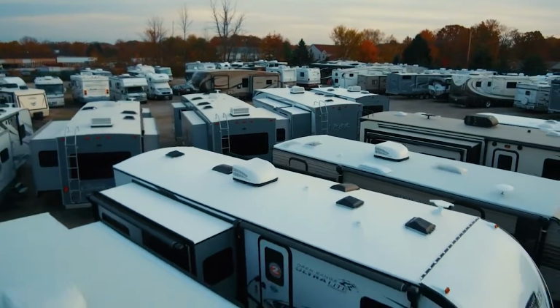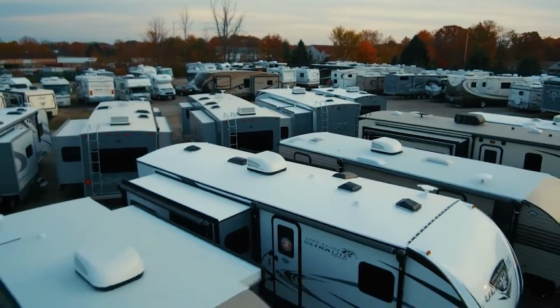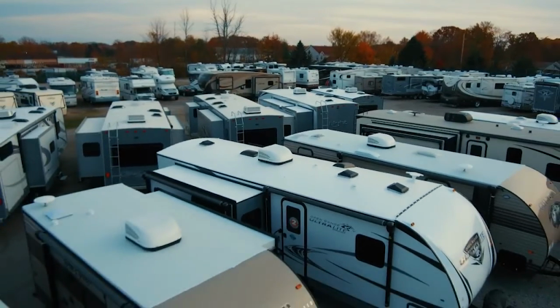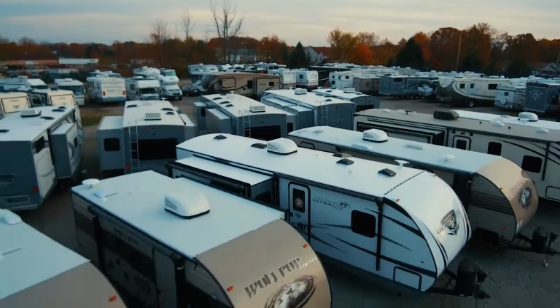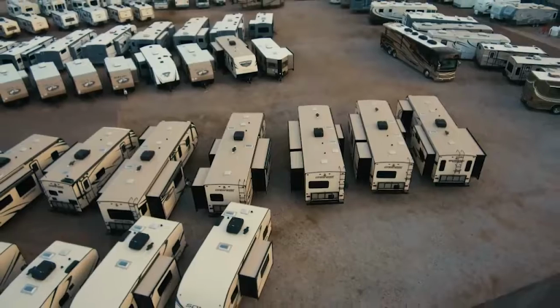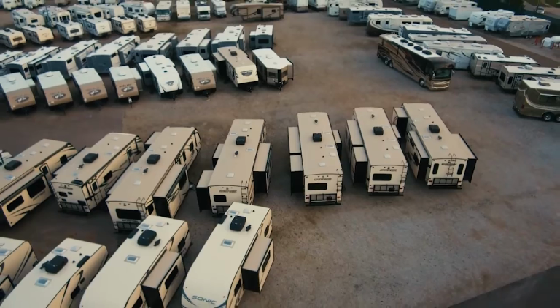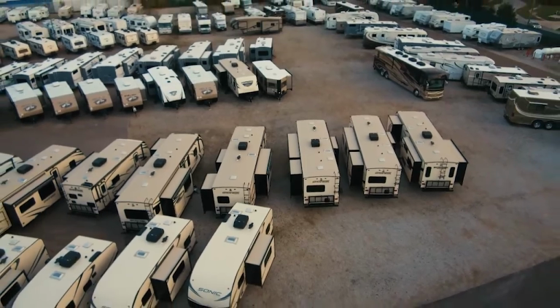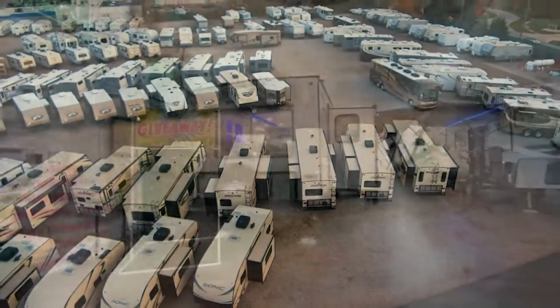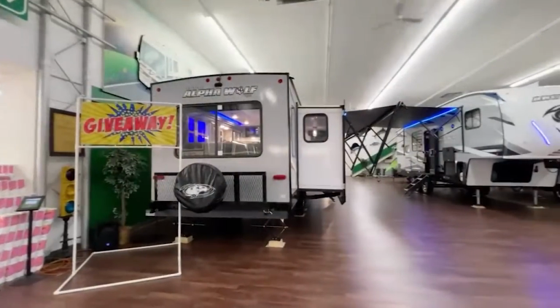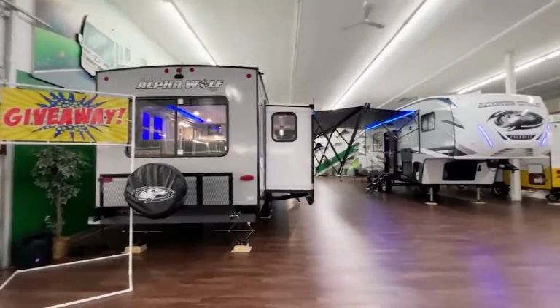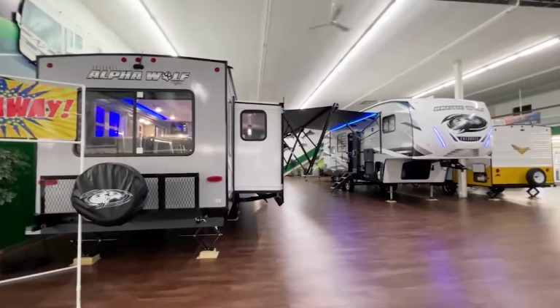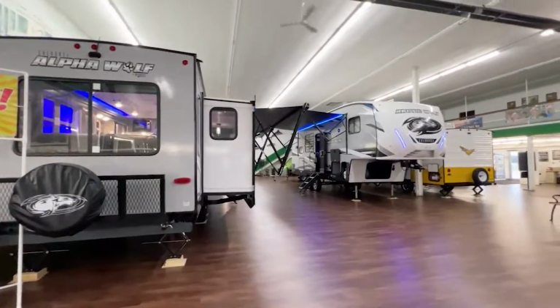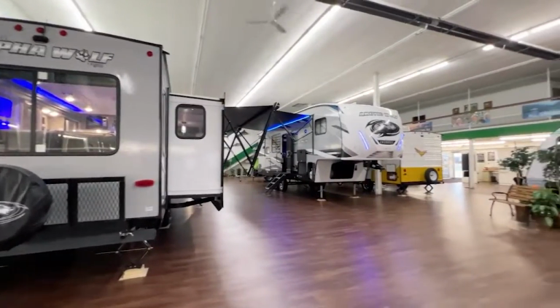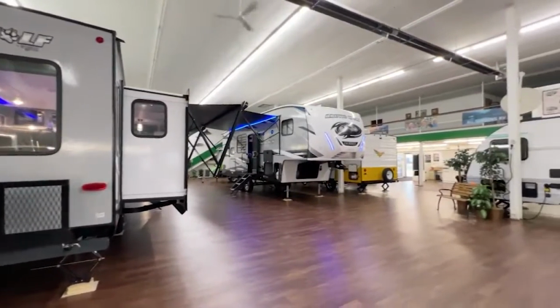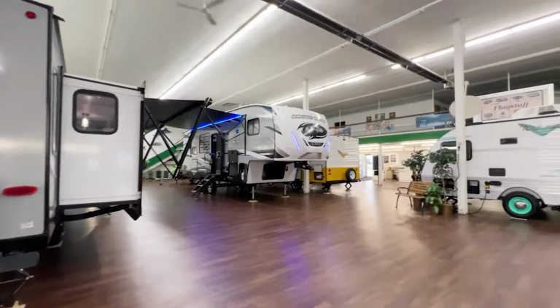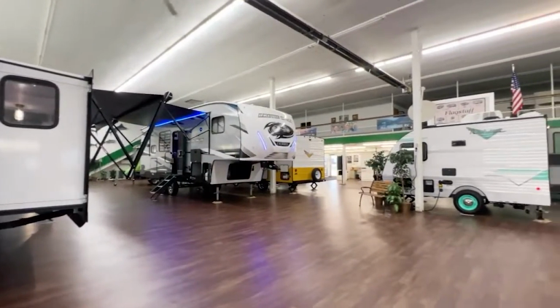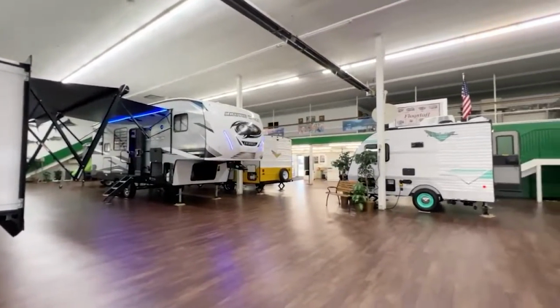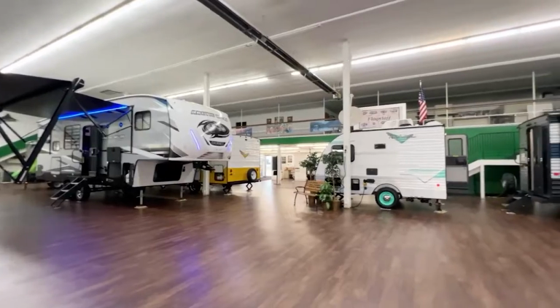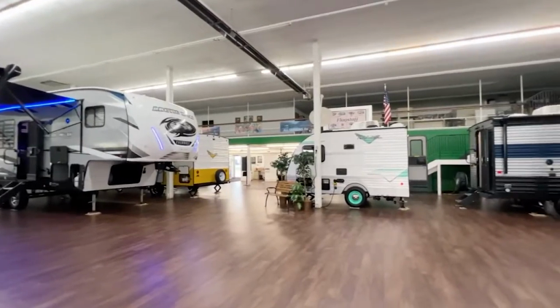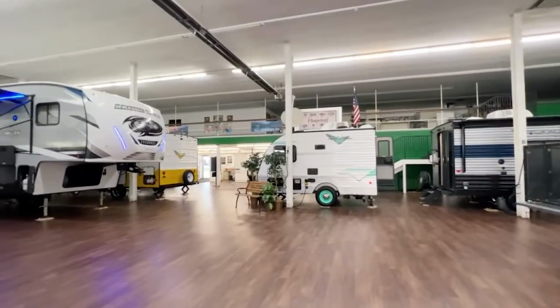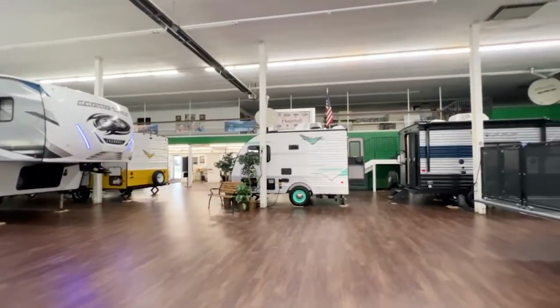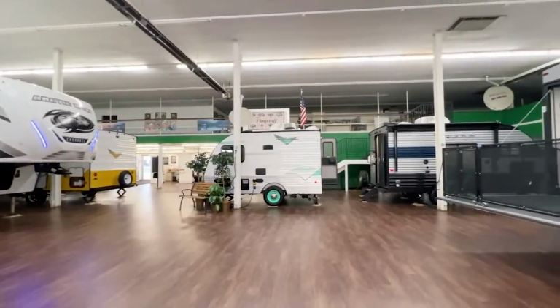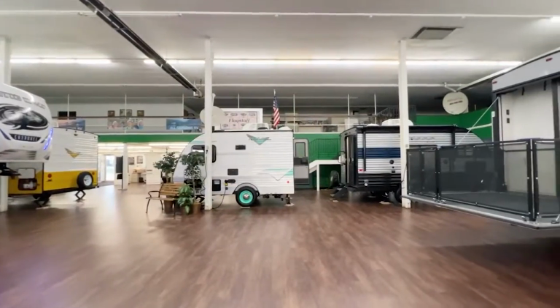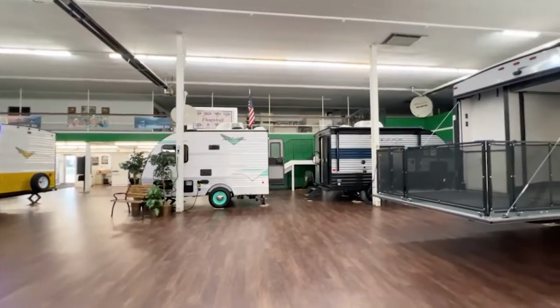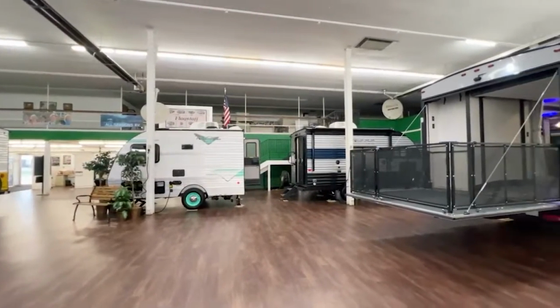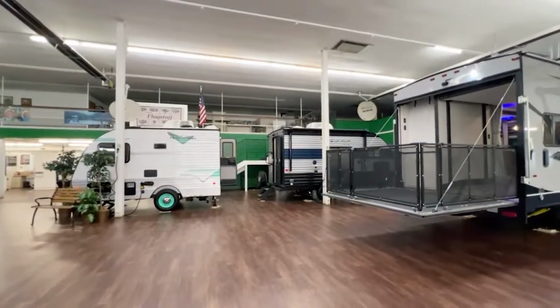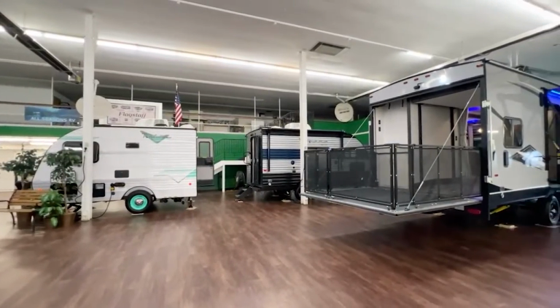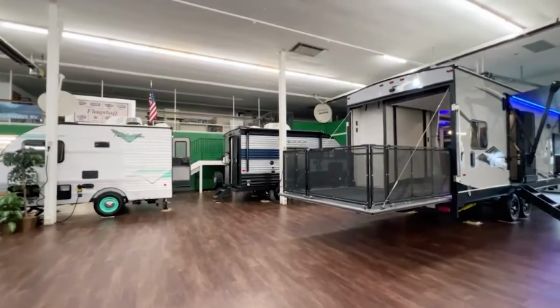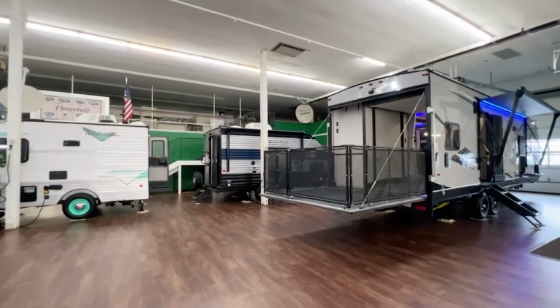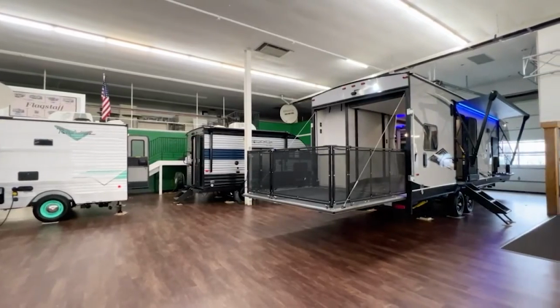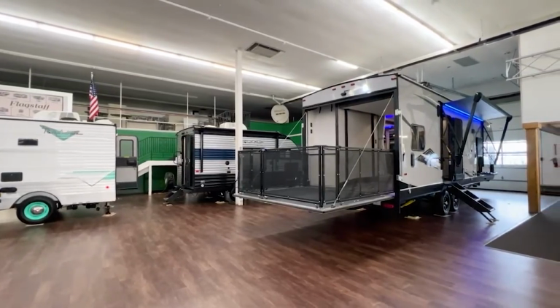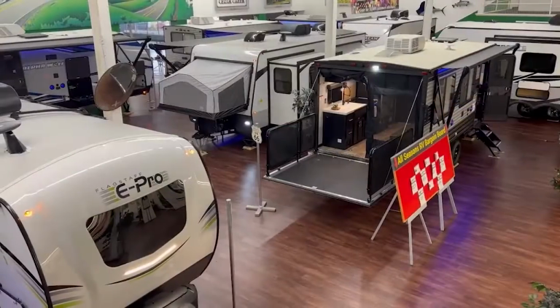We're seven and a half acres. We have over 200 units in stock right now. Travel trailers, fifth wheels, hybrids, destination trailers, lightweight trailers that you can pull with a midsize SUV, up to big 45-foot fifth wheels. A little bit of everything.